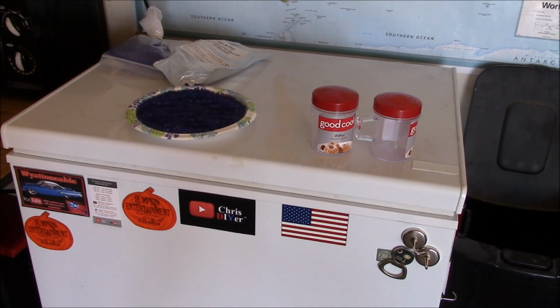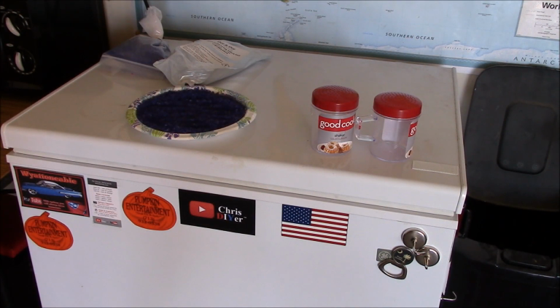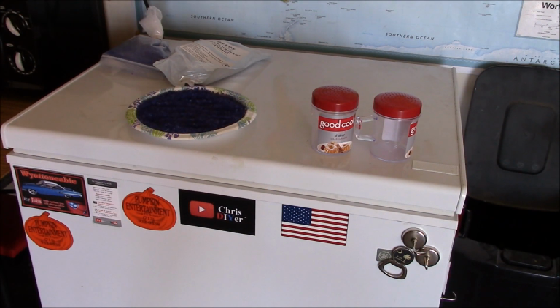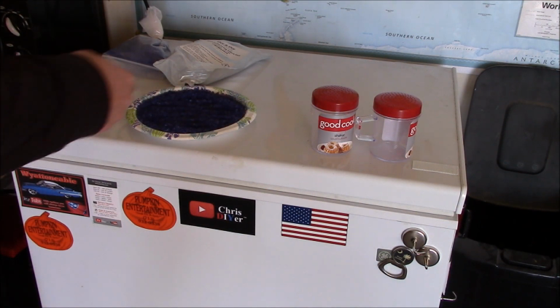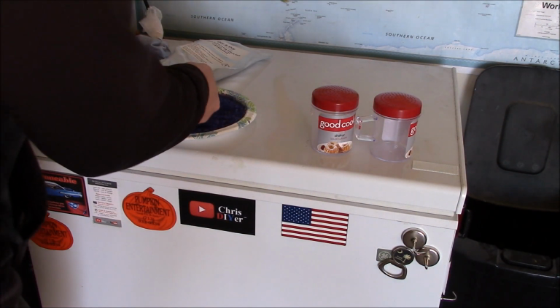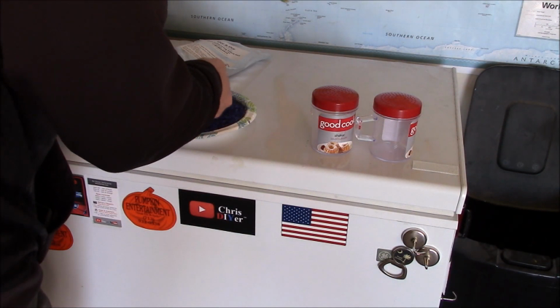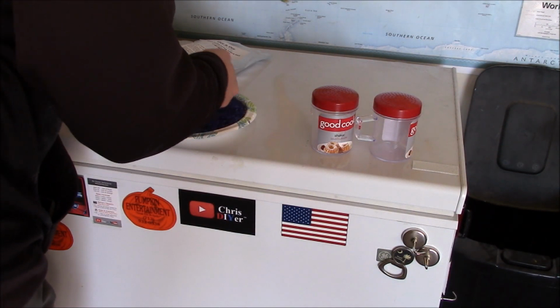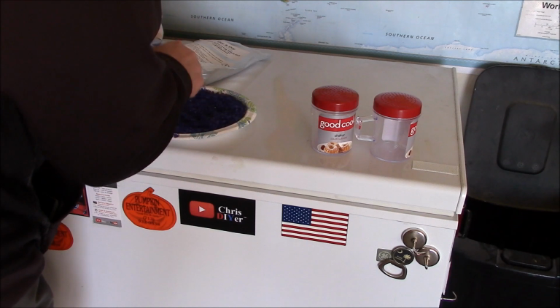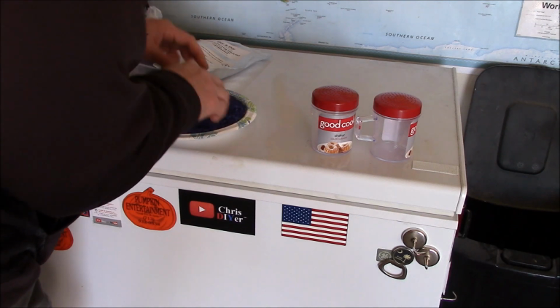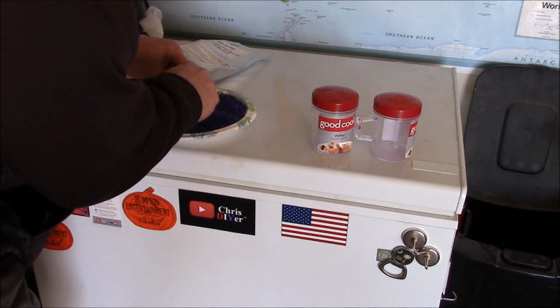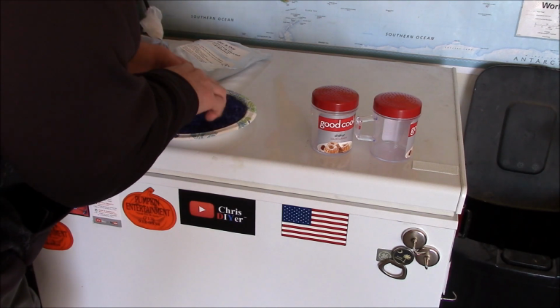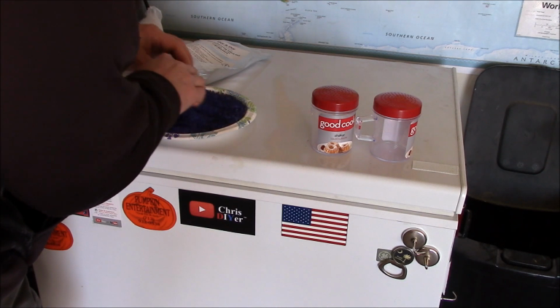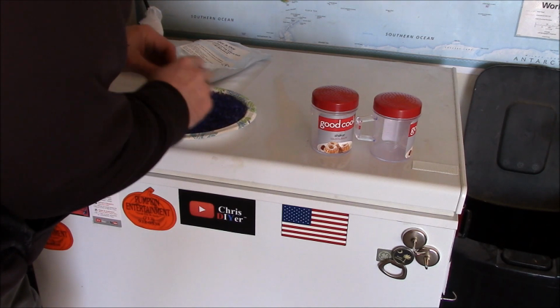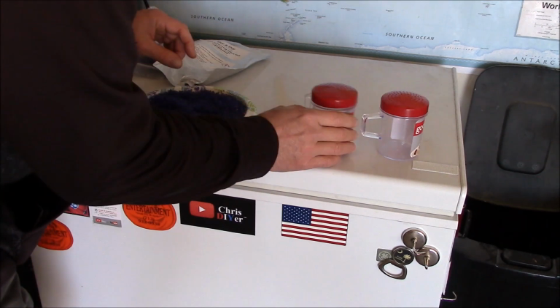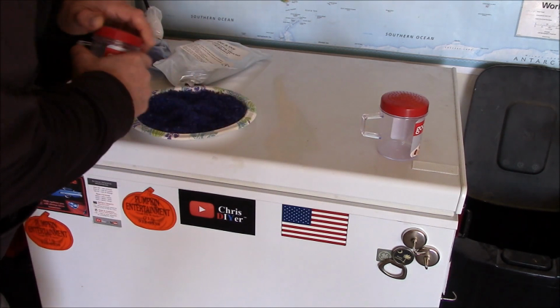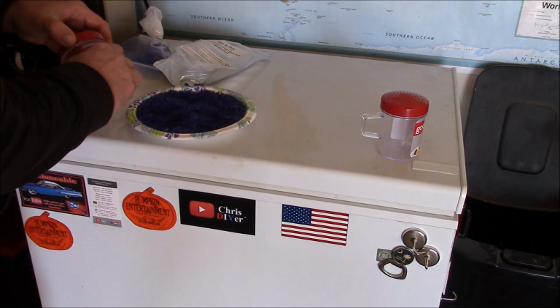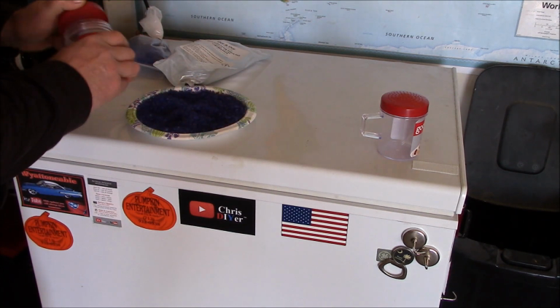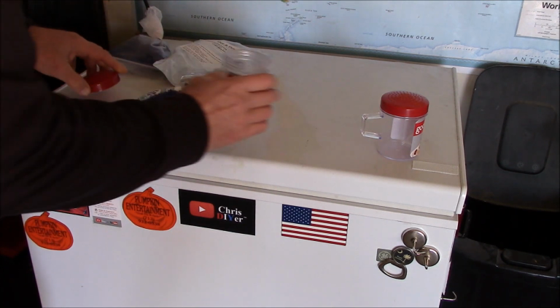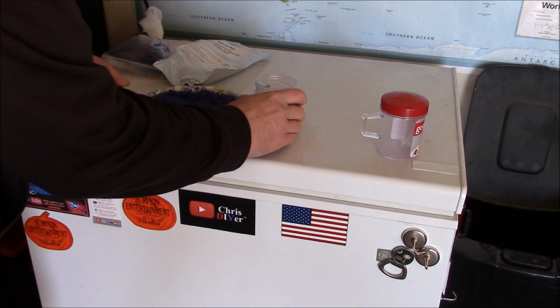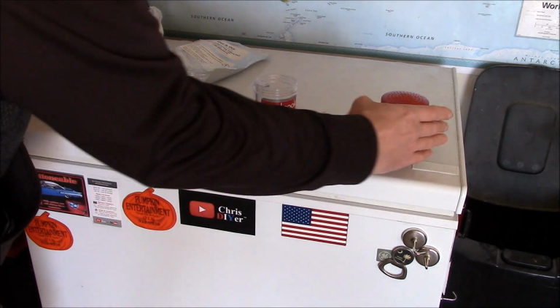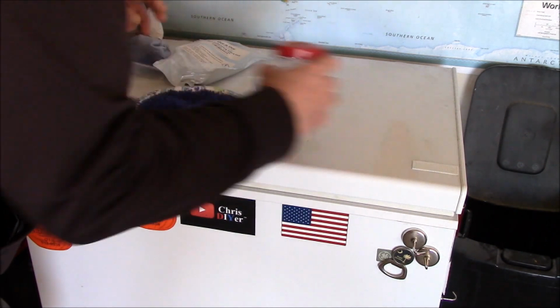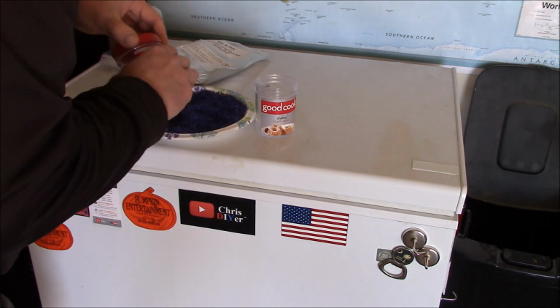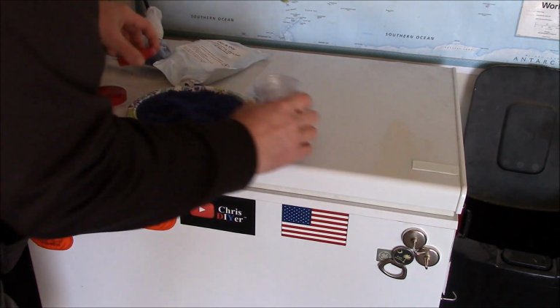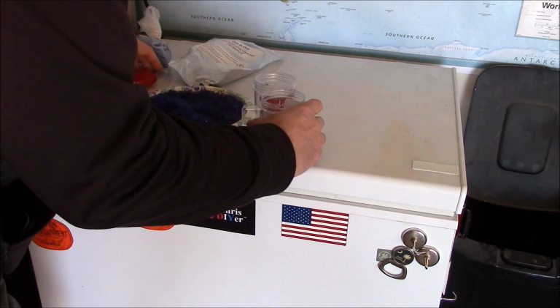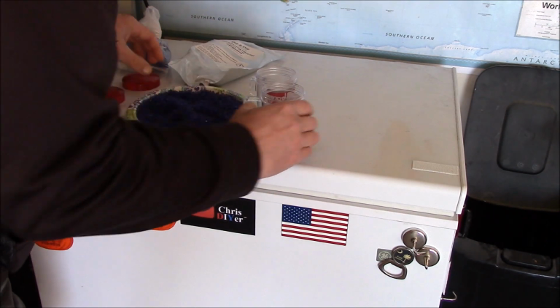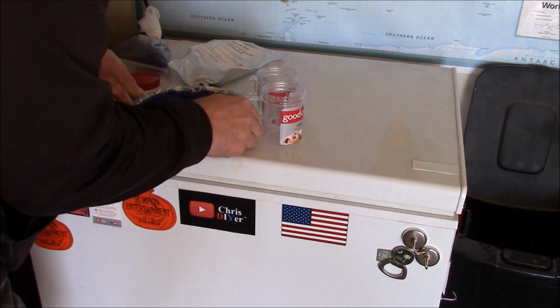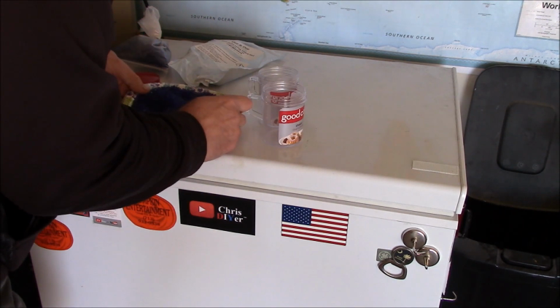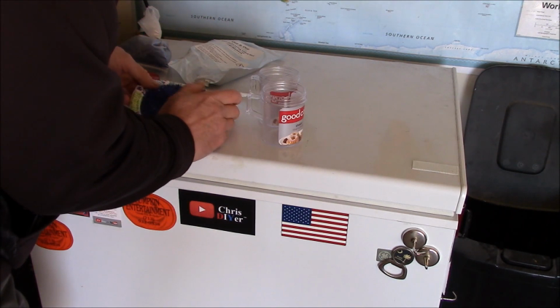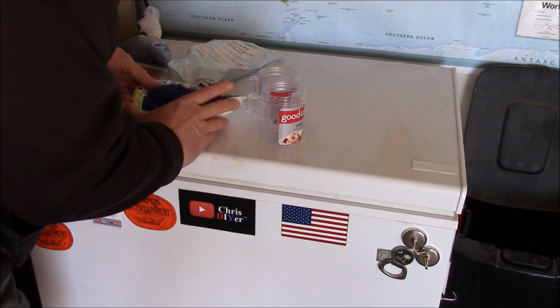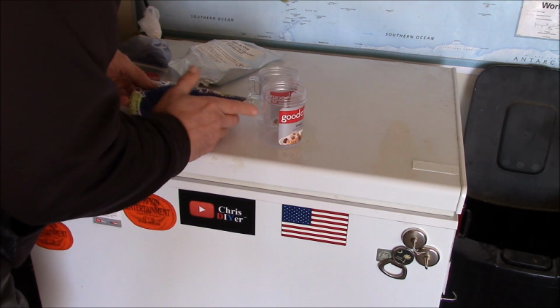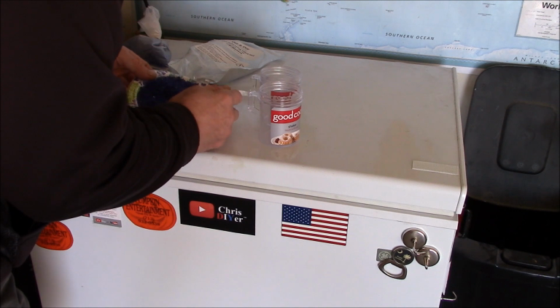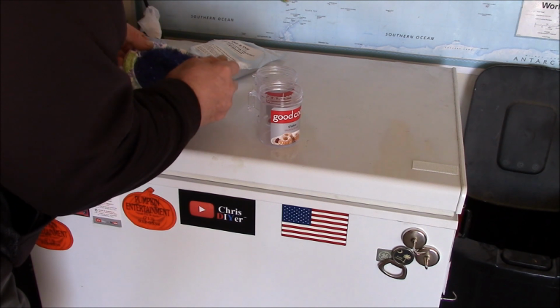I just let it cool down and then put it back into the little shaker deal — a couple bucks at Walmart. Instead of buying a fancy canister, that's all I needed.